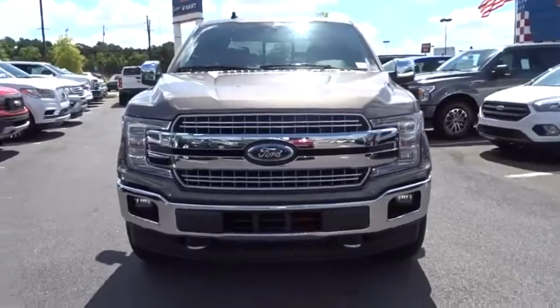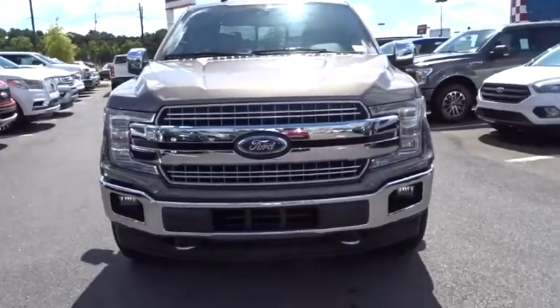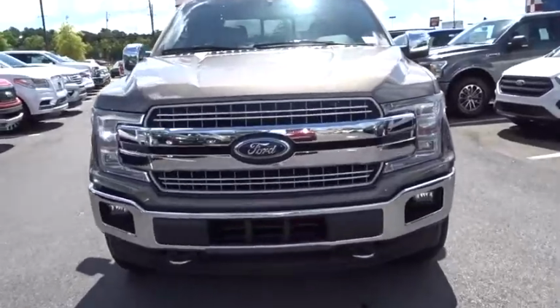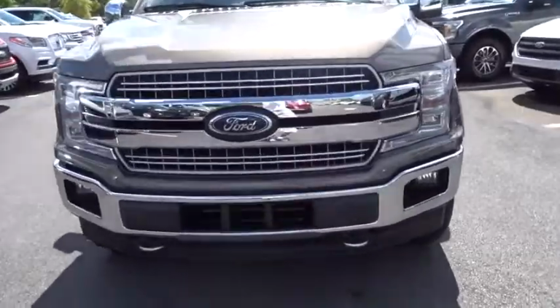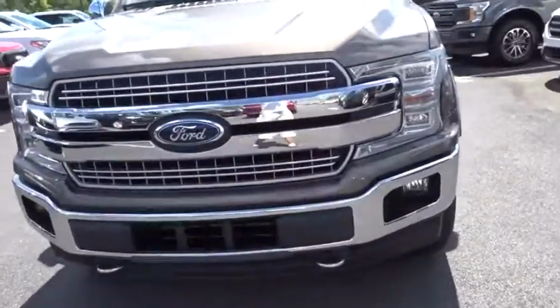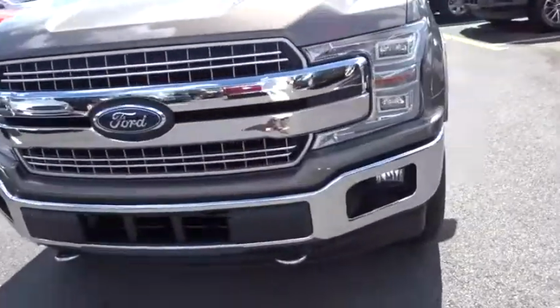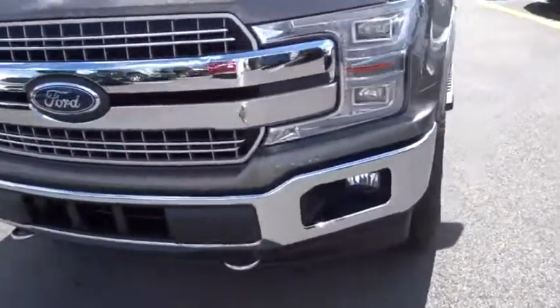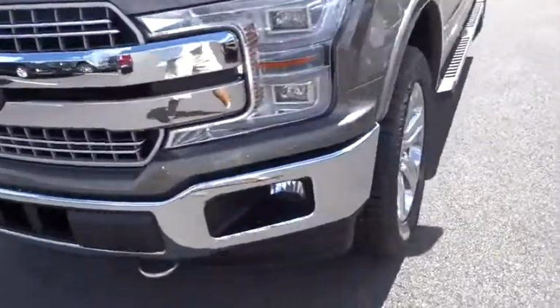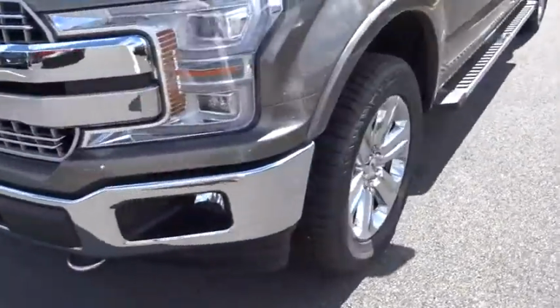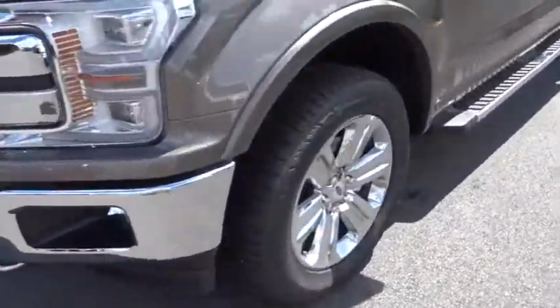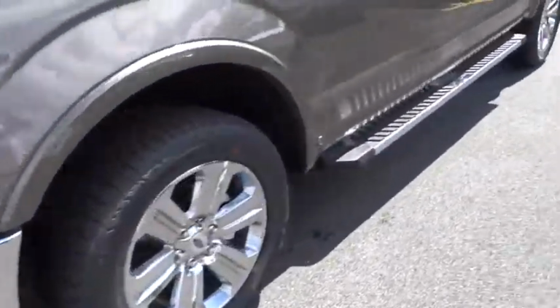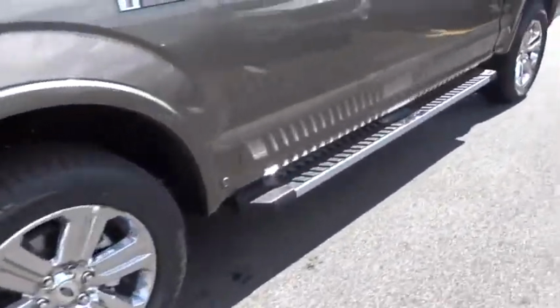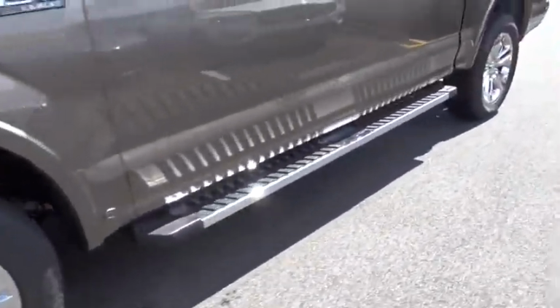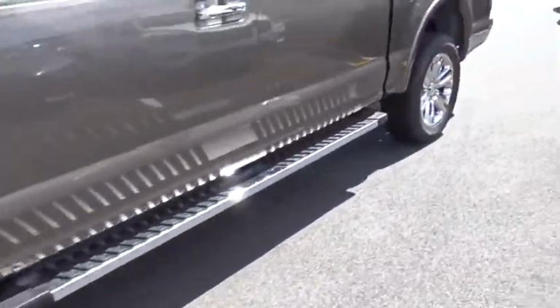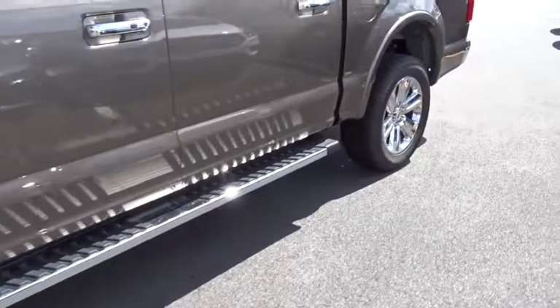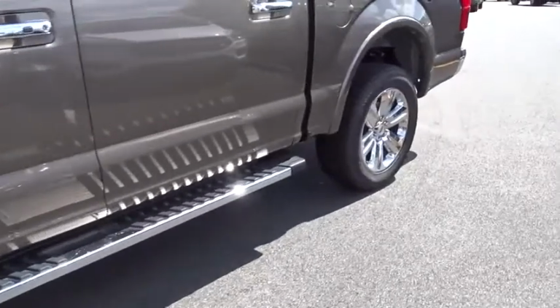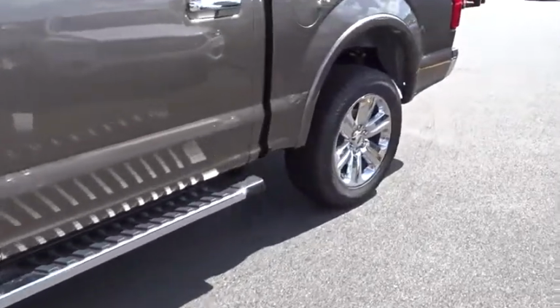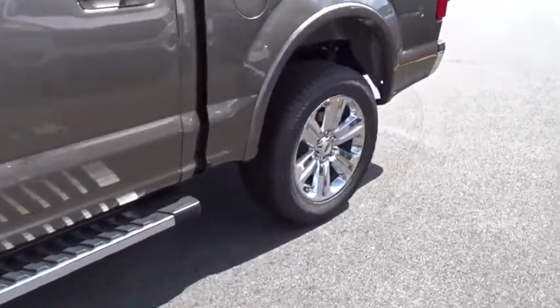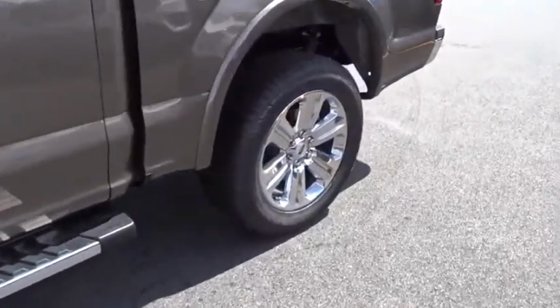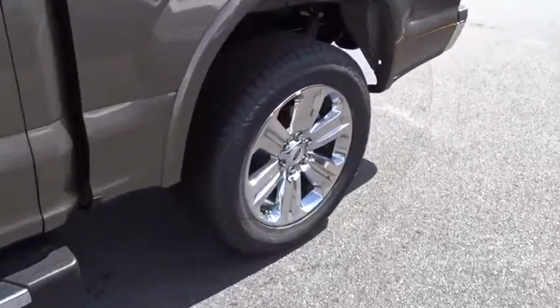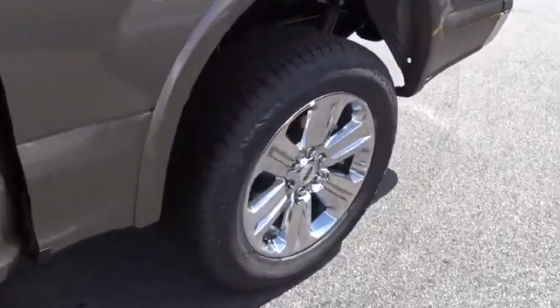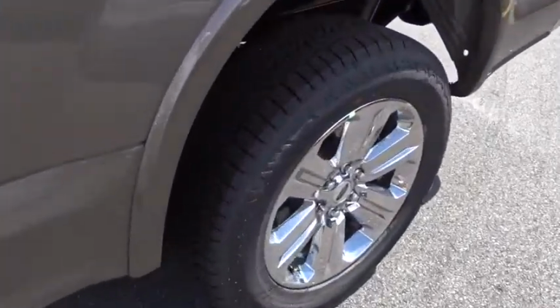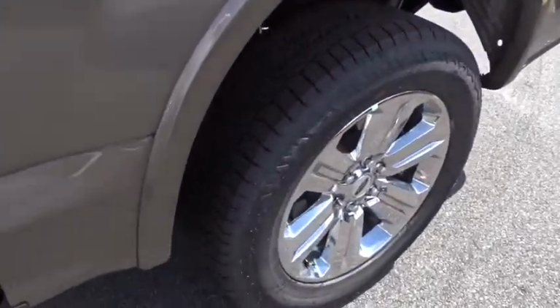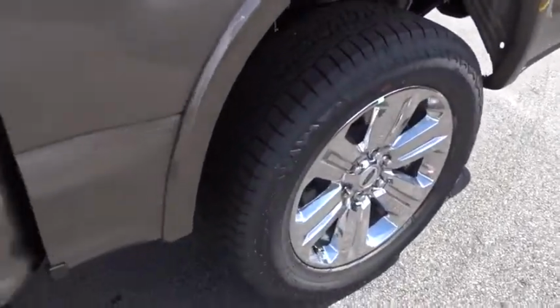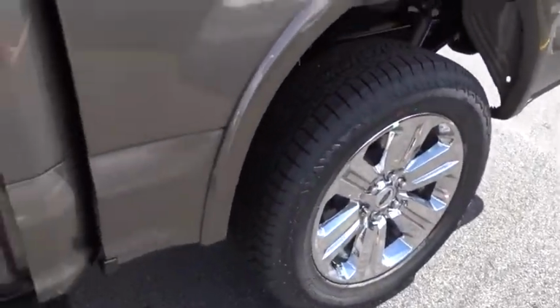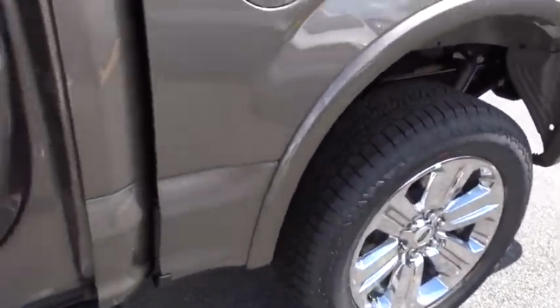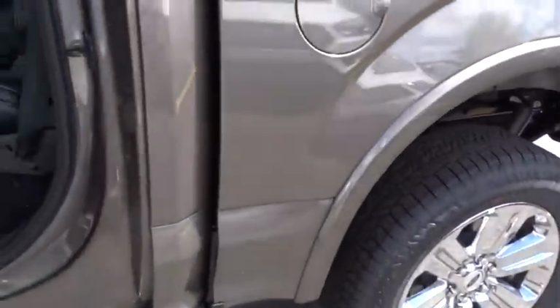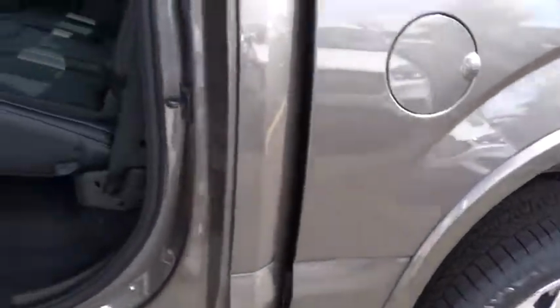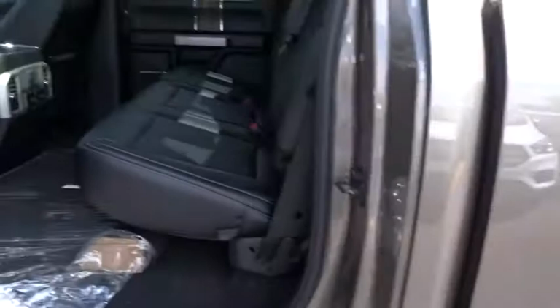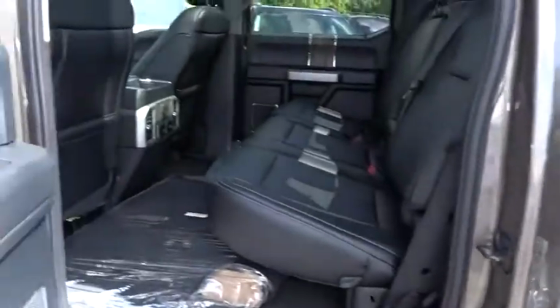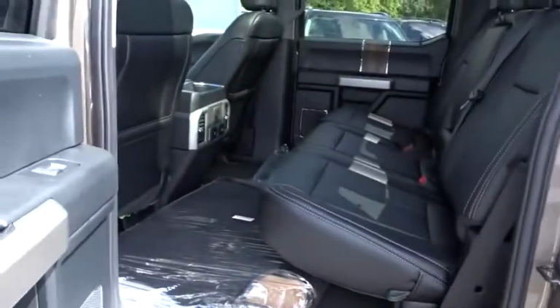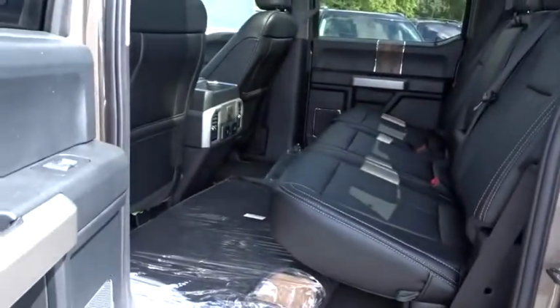Bluetooth, leather wrapped steering wheel, power steering, adjustable steering wheel, four wheel drive, floor mats, aluminum wheels, auto dimming rear view mirror, four wheel disc brakes, cruise control.